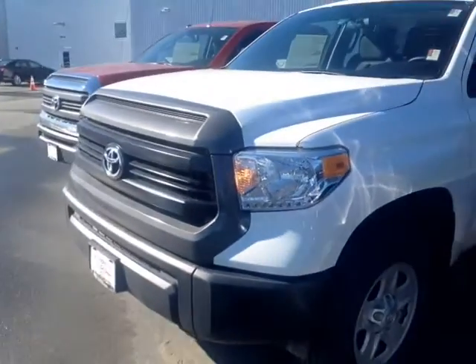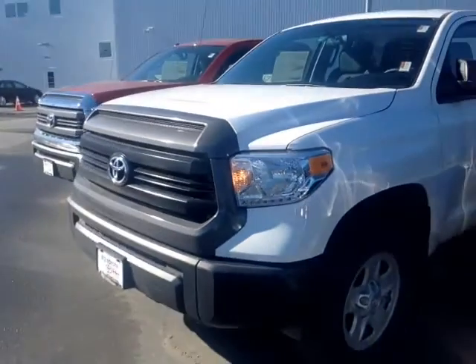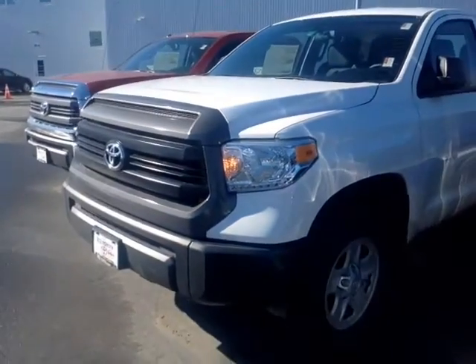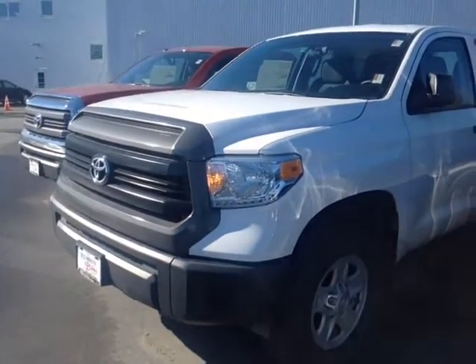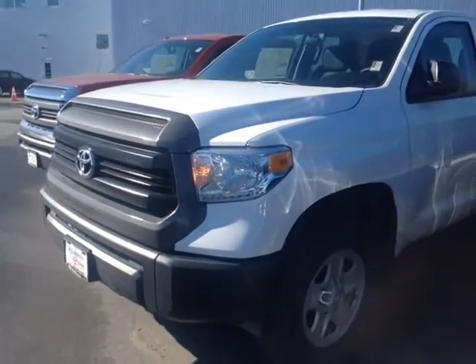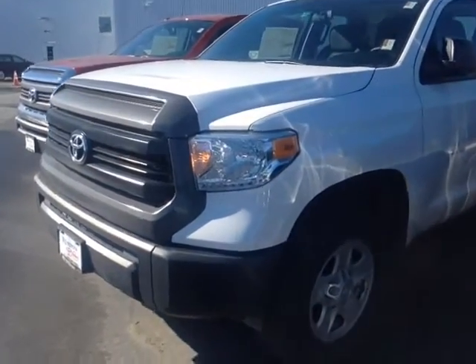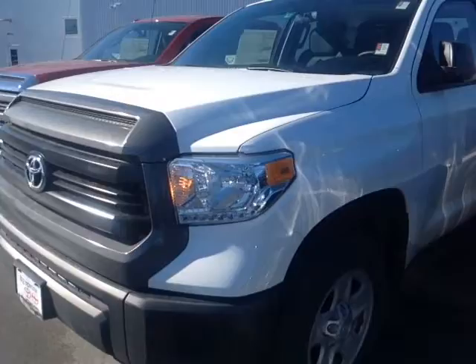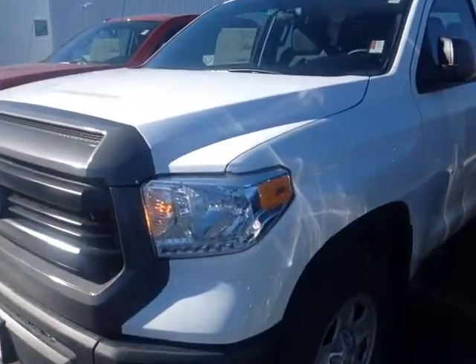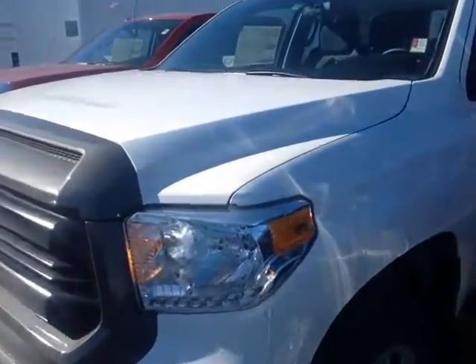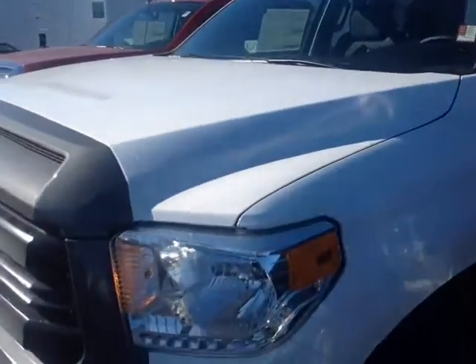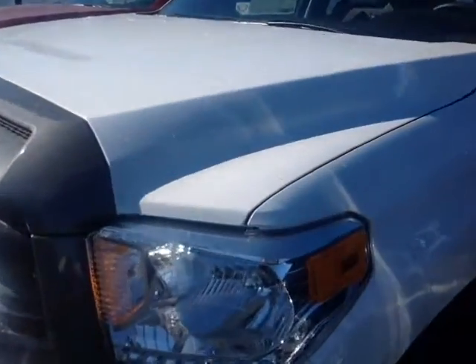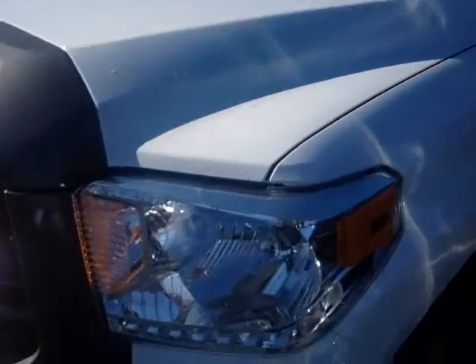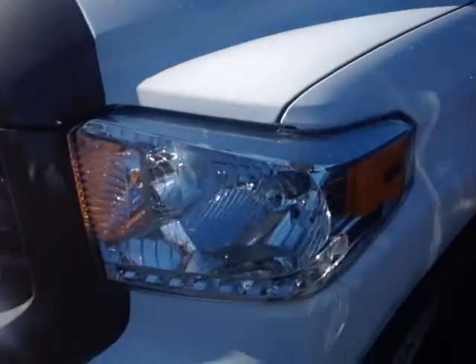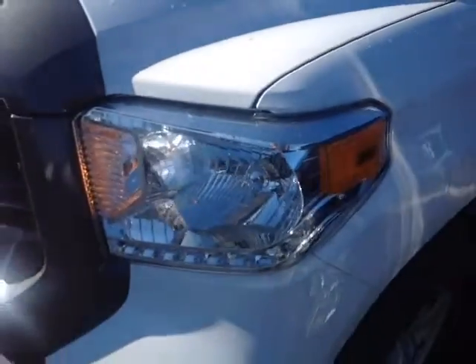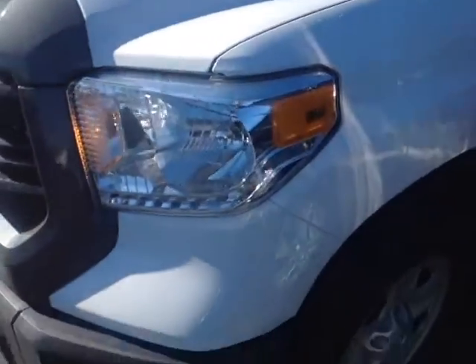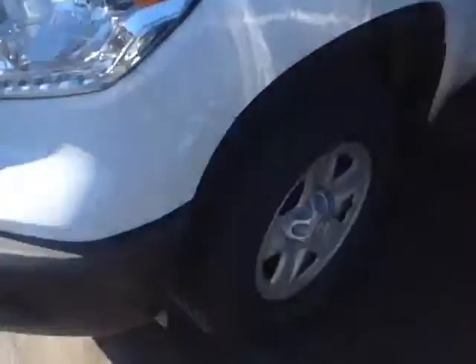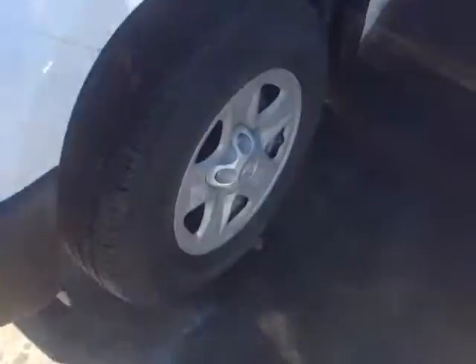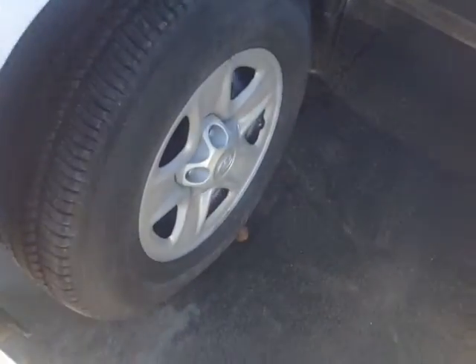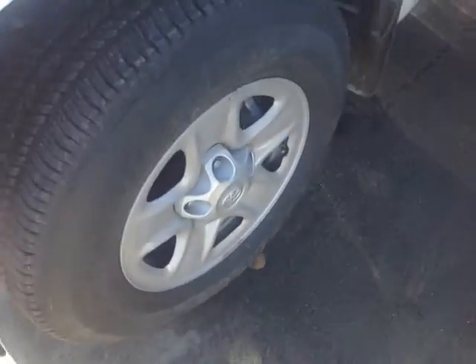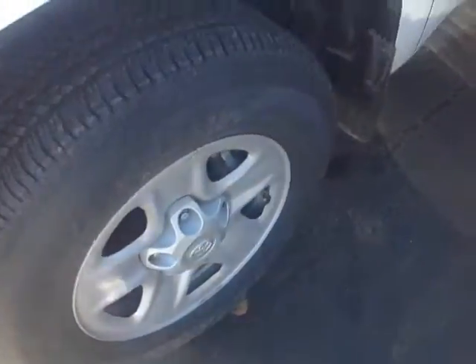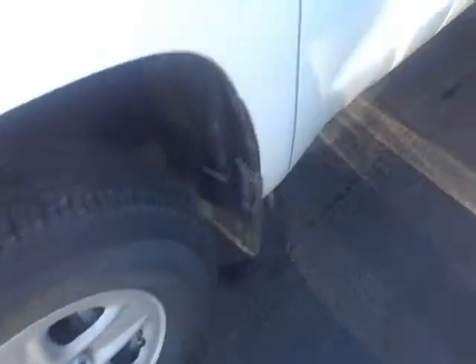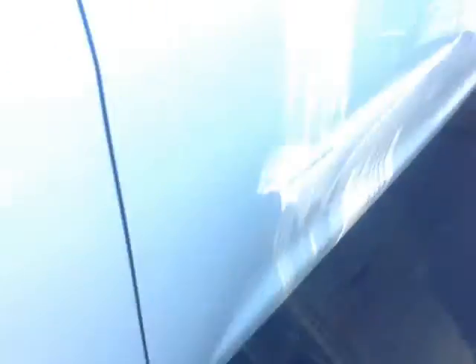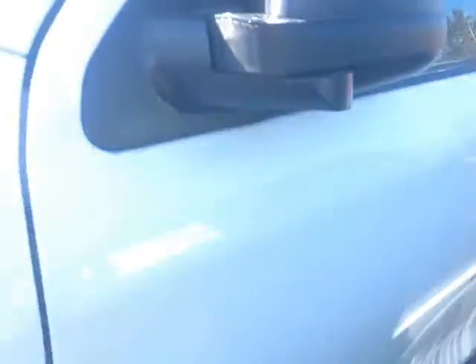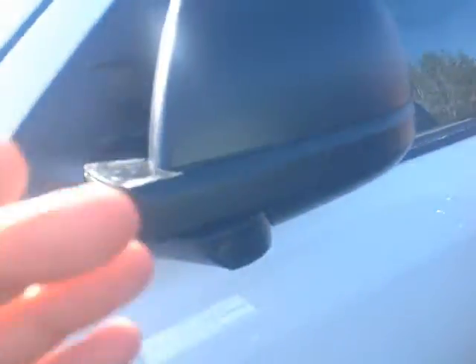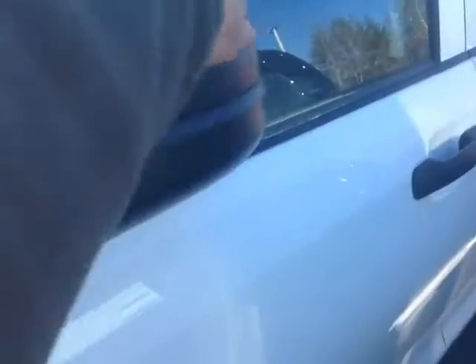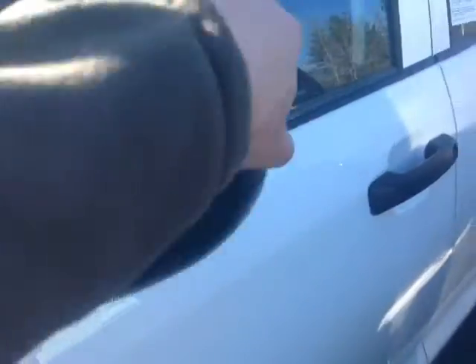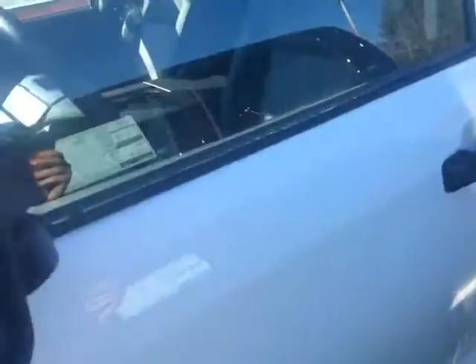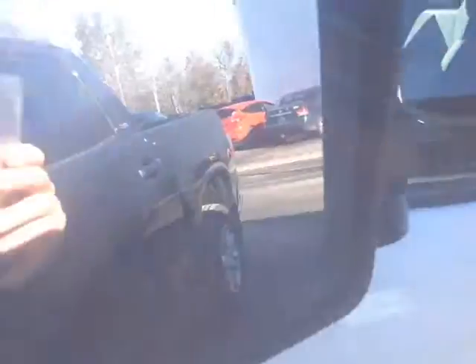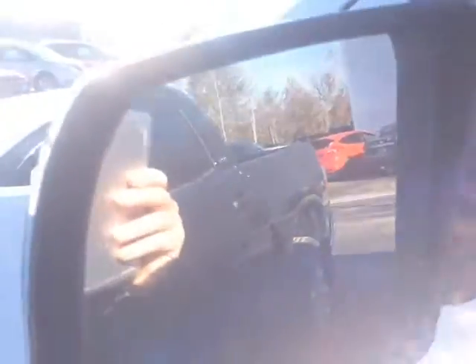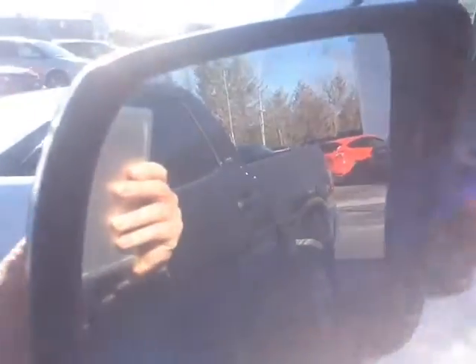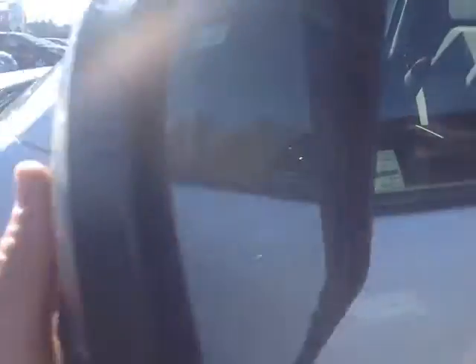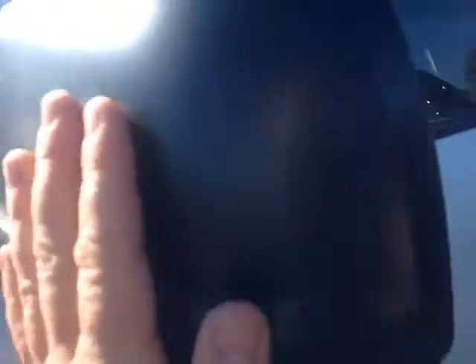And here it is, Shirley — a brand new 2015 Toyota Tundra, super white in color, halogen headlamps, 18-inch wheels, four-wheel disc brakes, keyless entry, and heated fold-away side view mirrors.